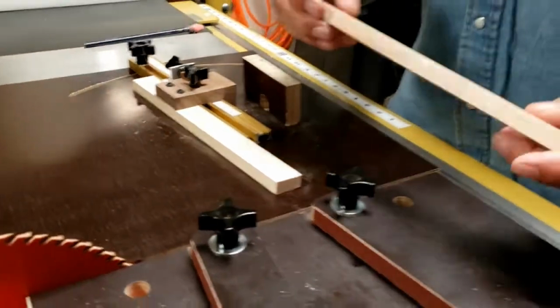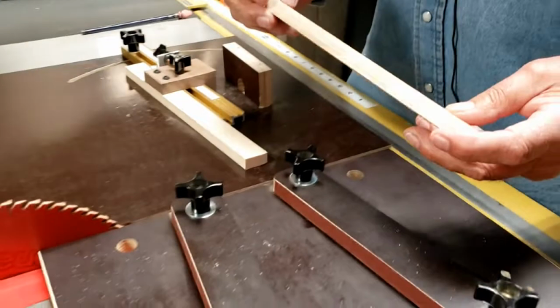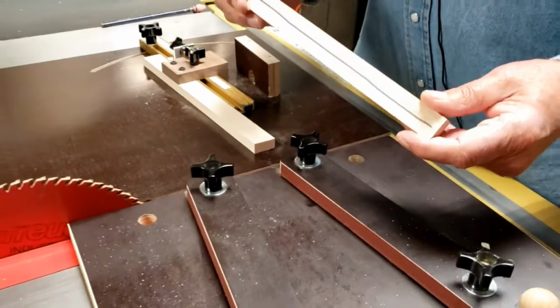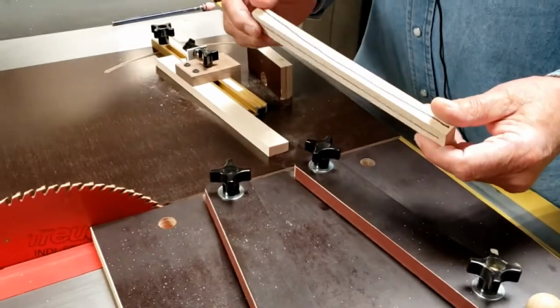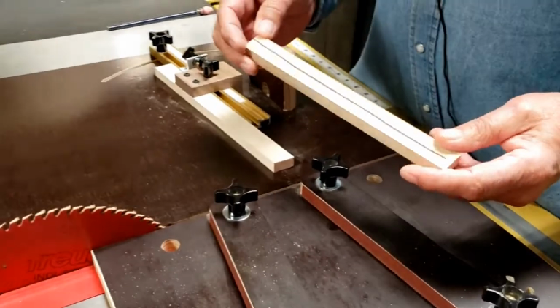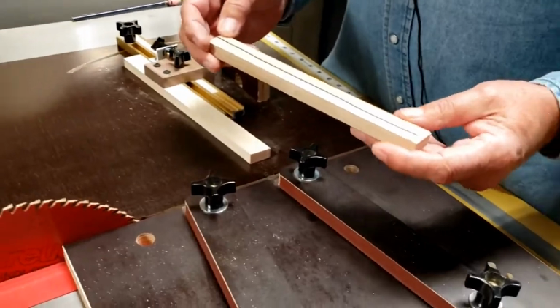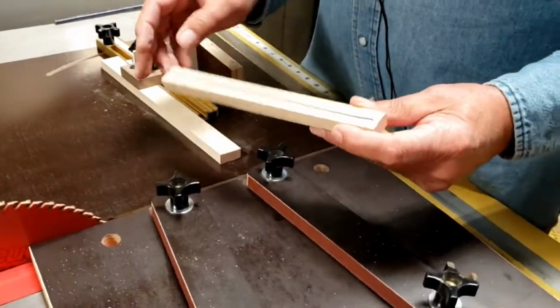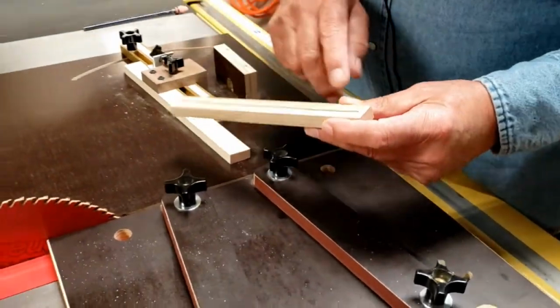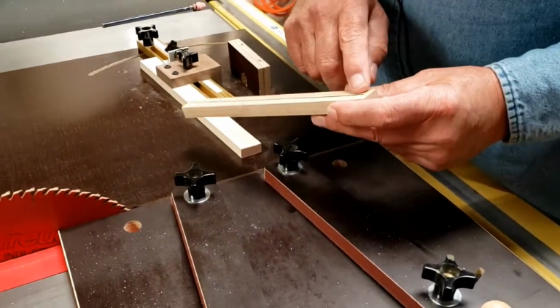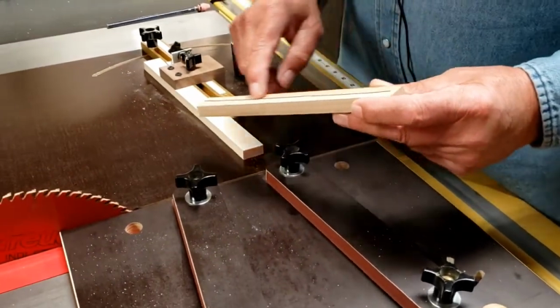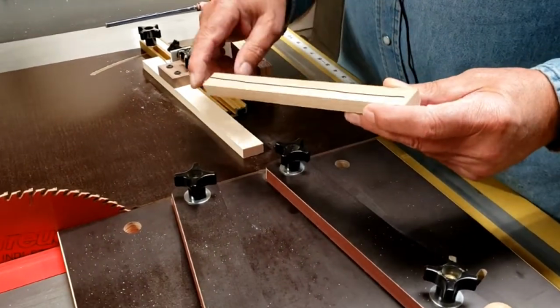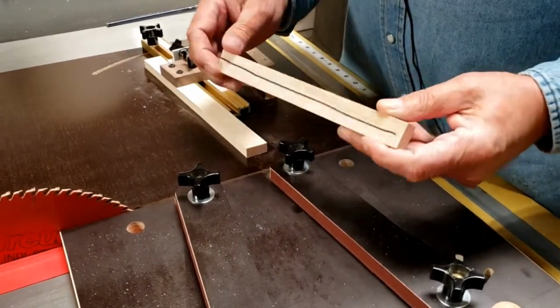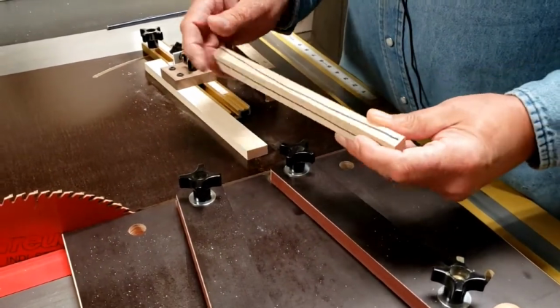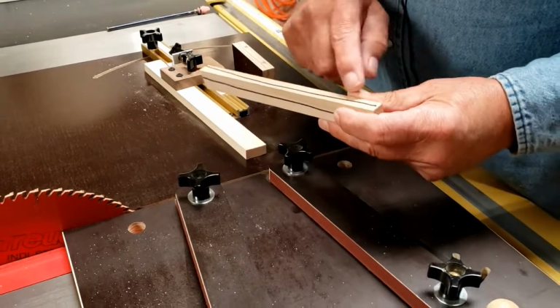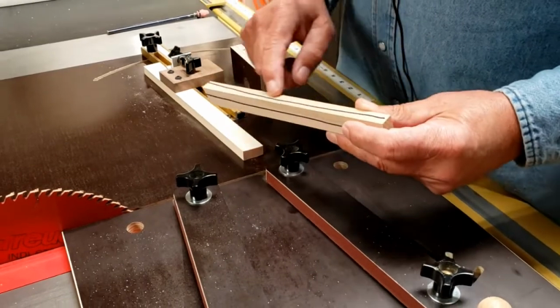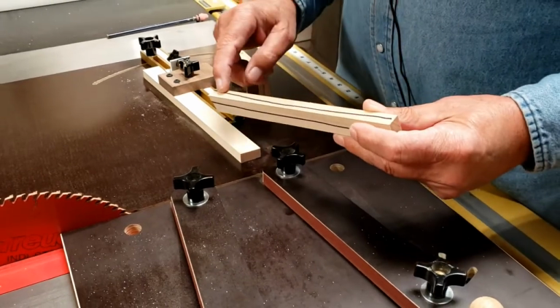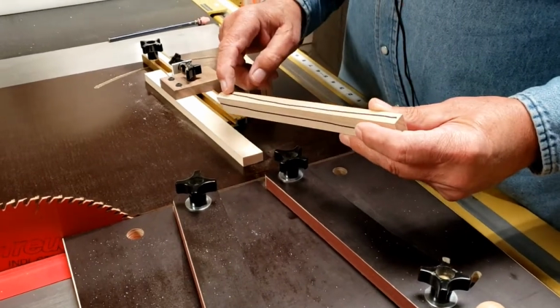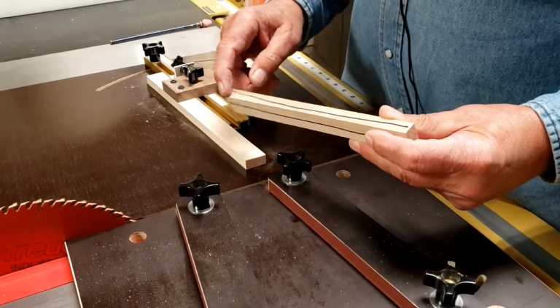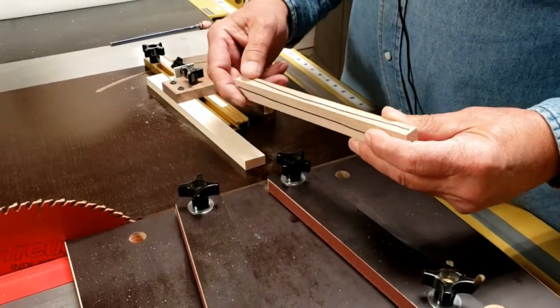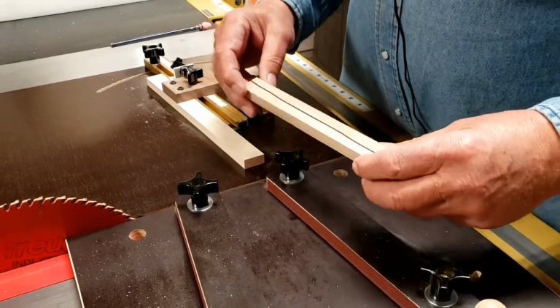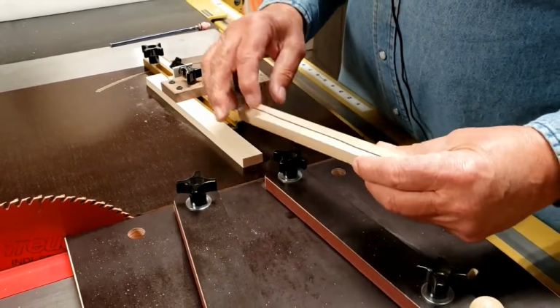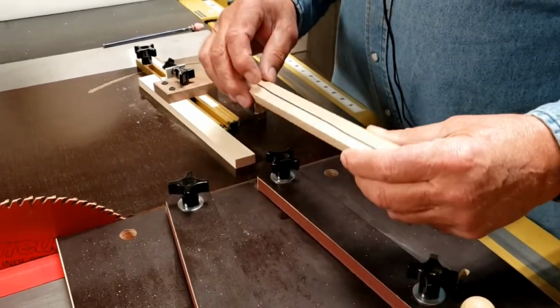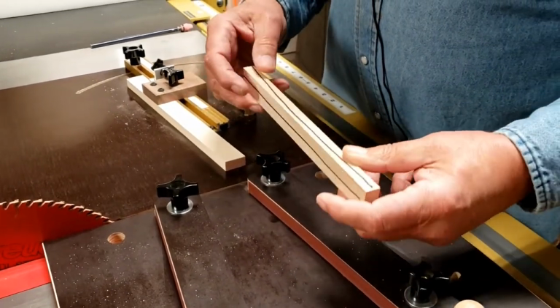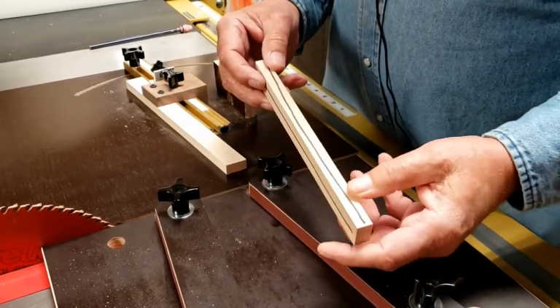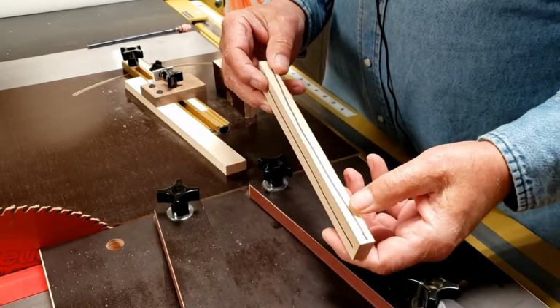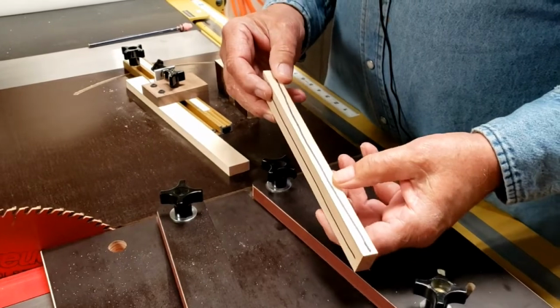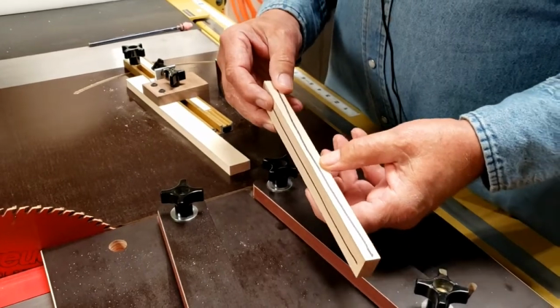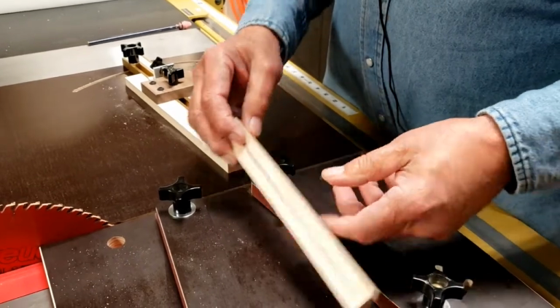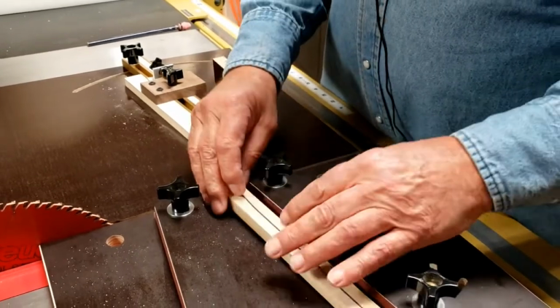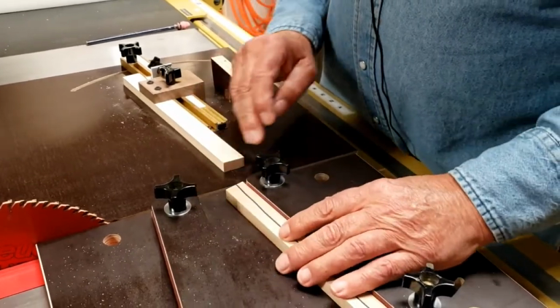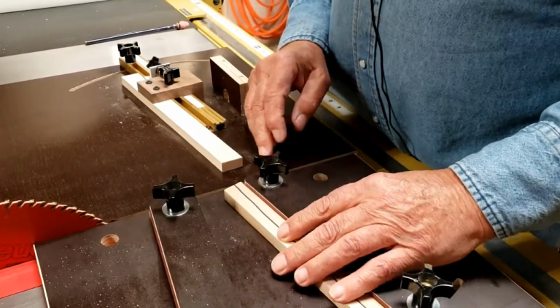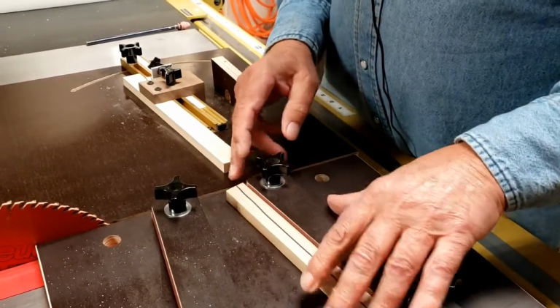I've got the piece that I'm going to be cutting. I have a line drawn on the top and a line drawn on the side. The top line always stays up and the side line always goes against one of the two fences.